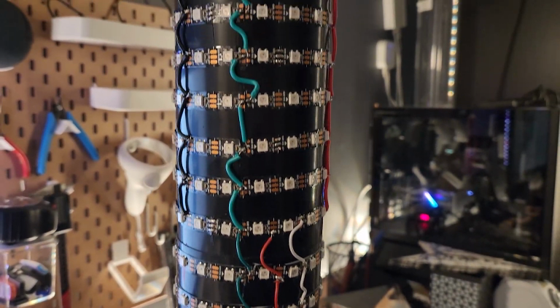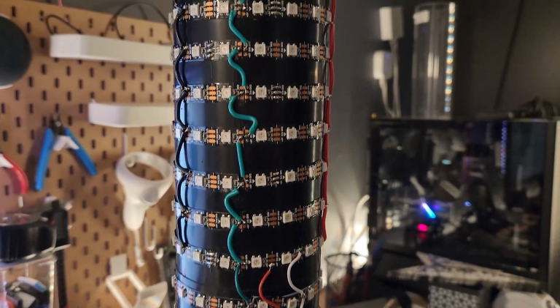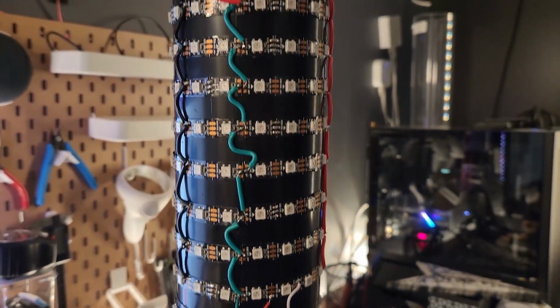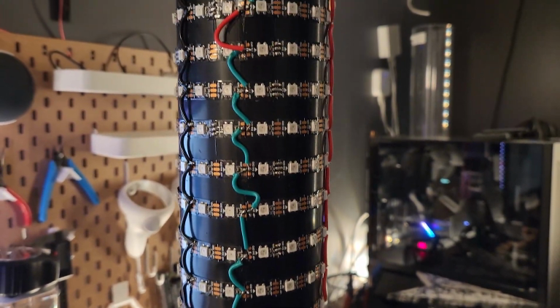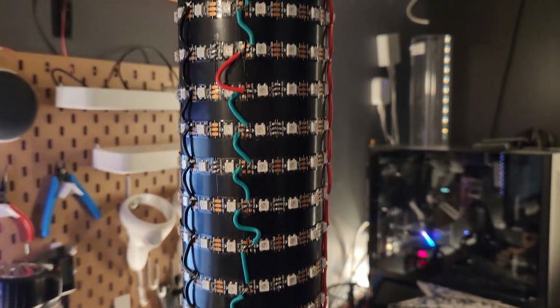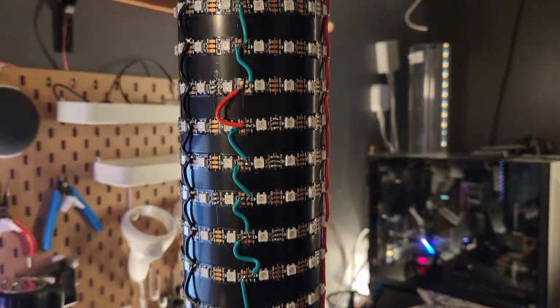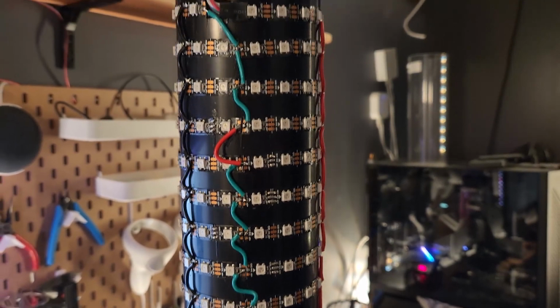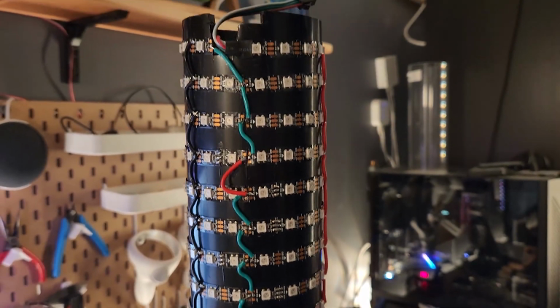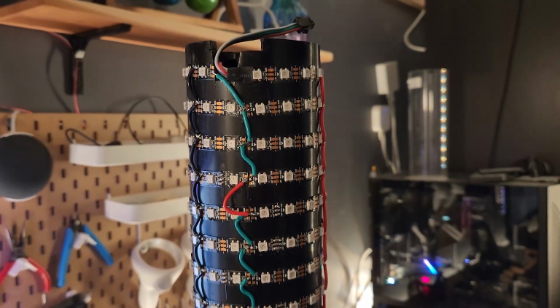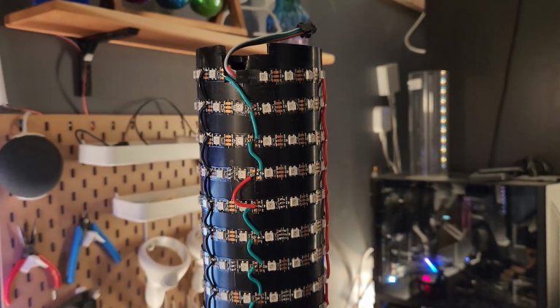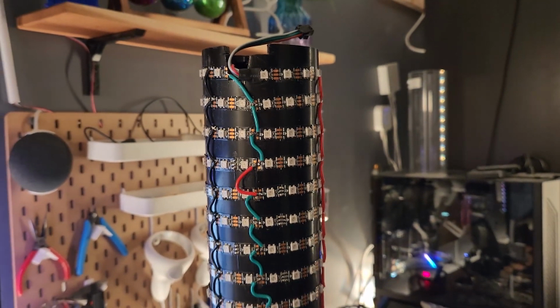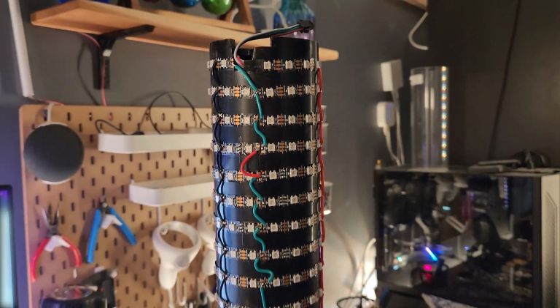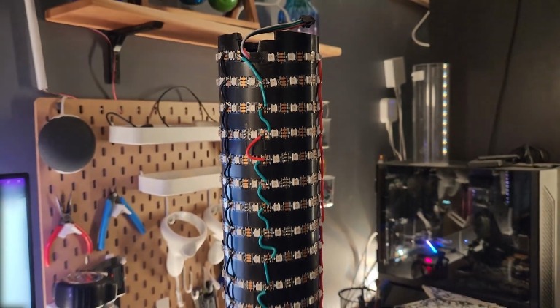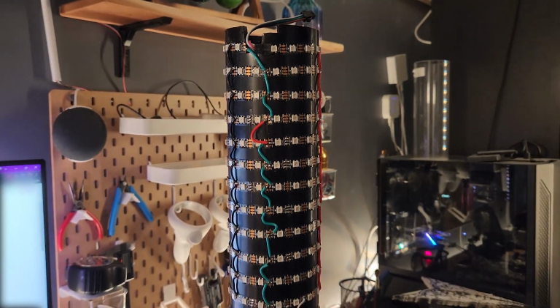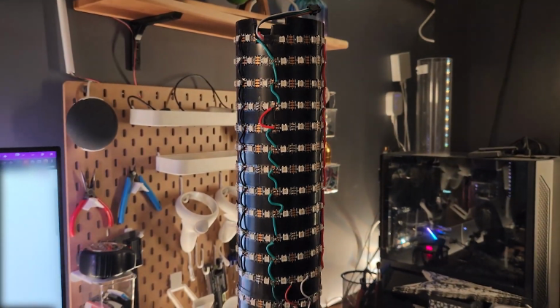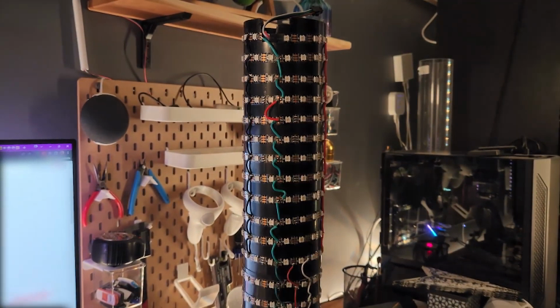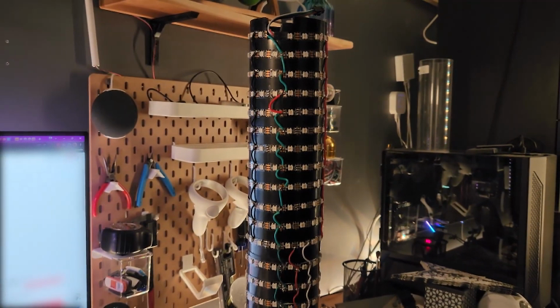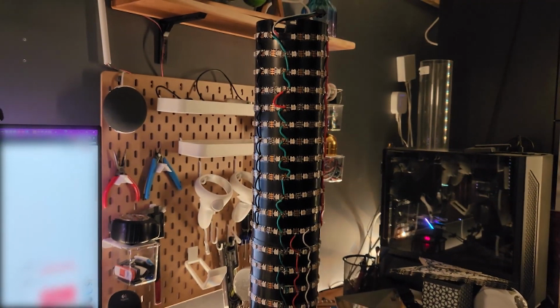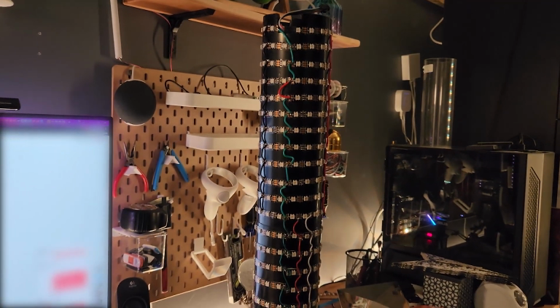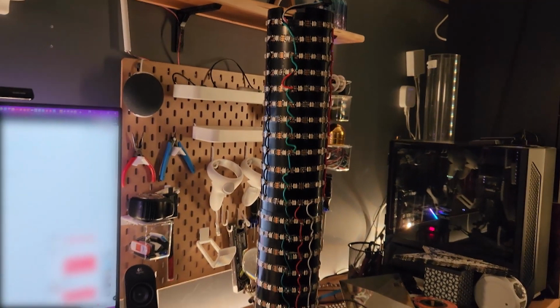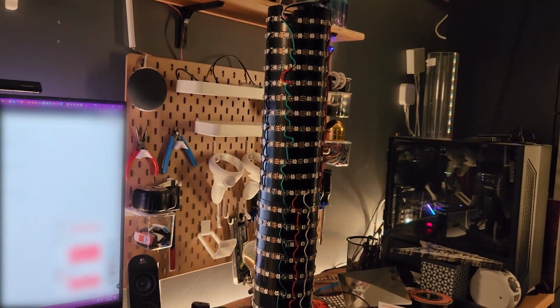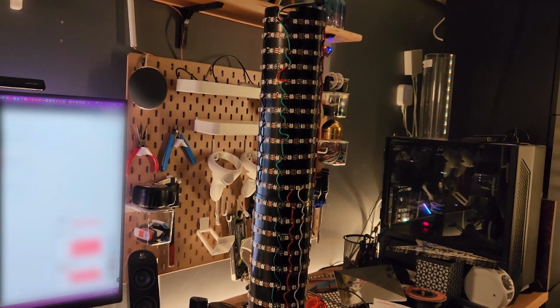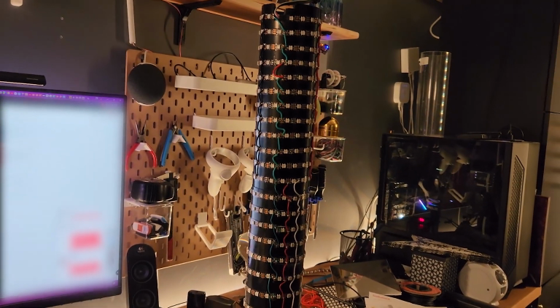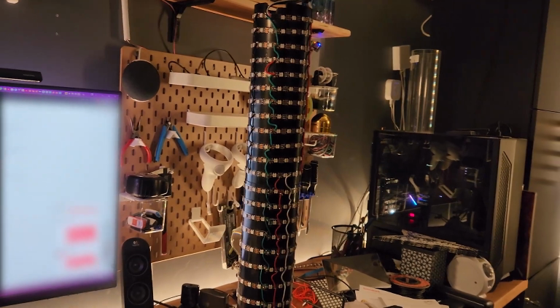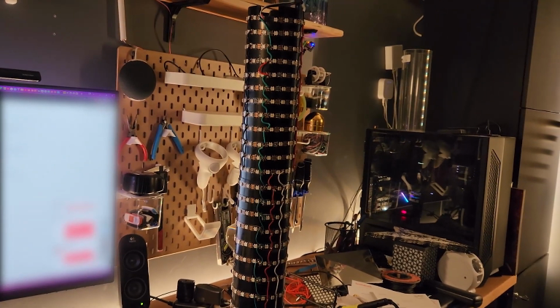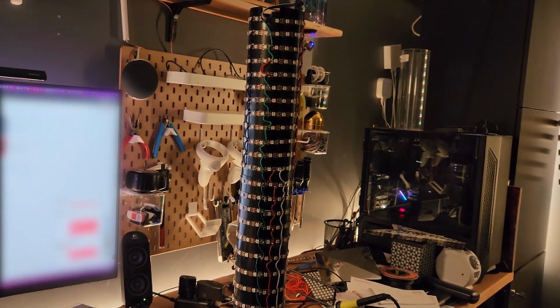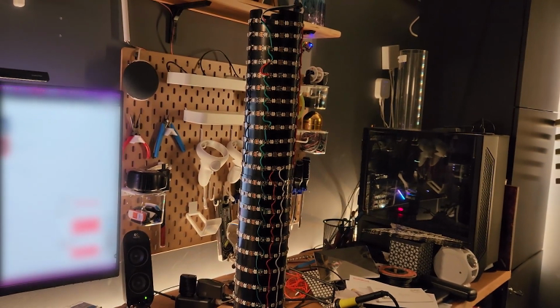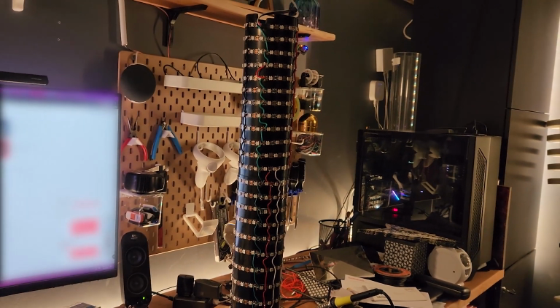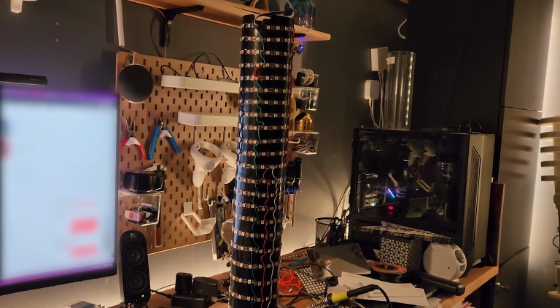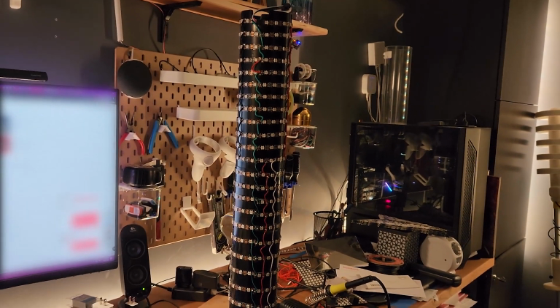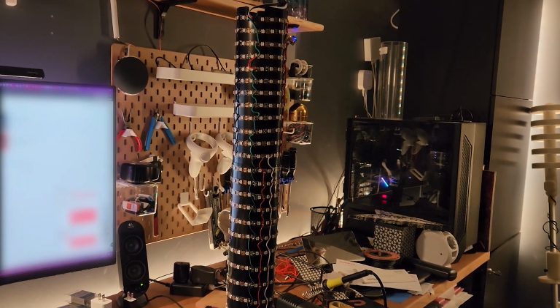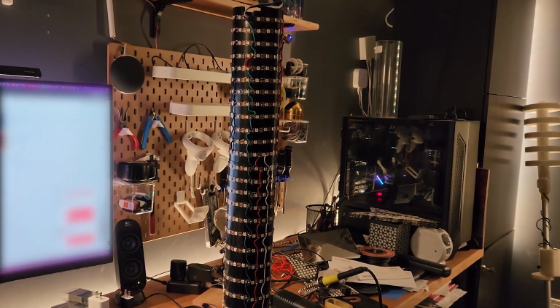I cut individual bands of LEDs and then soldered them together, but you could also just use one continuous length of LED strip and wrap it around the pipe in a spiral.